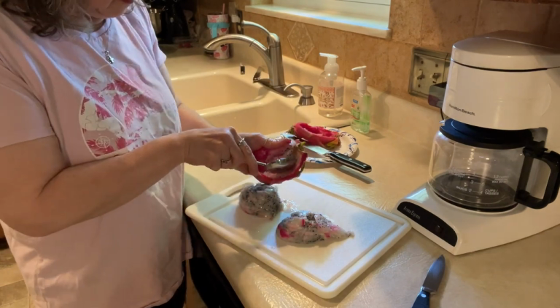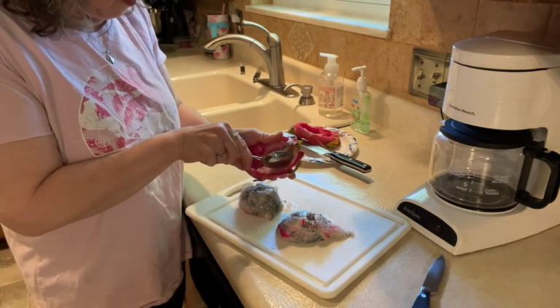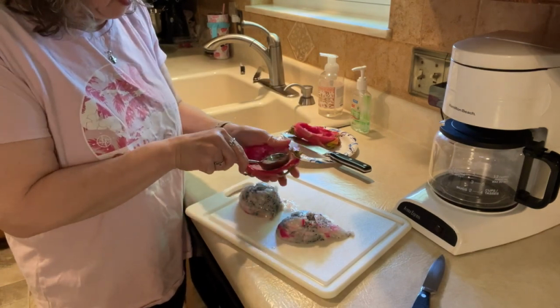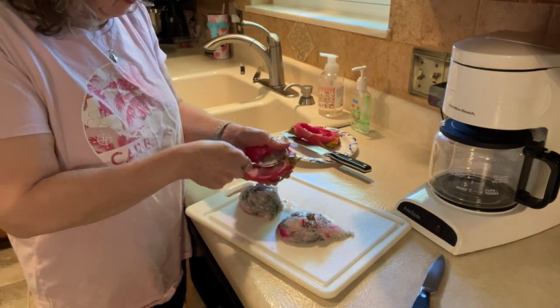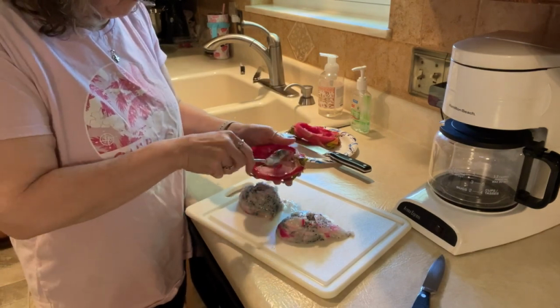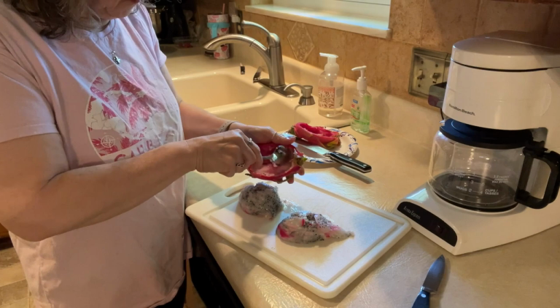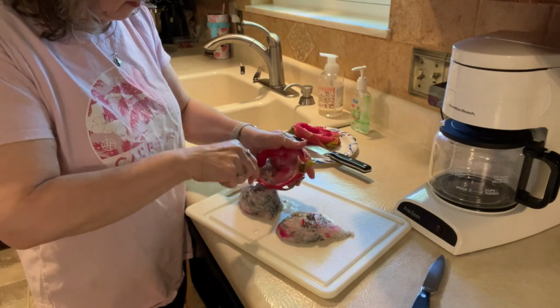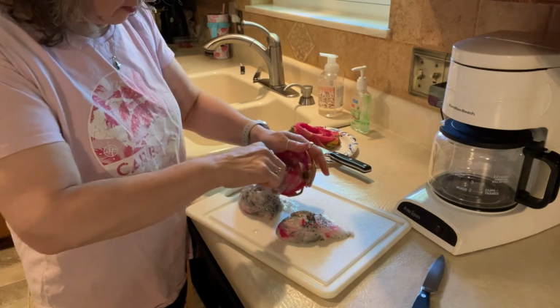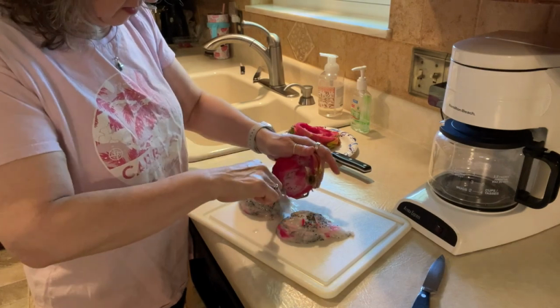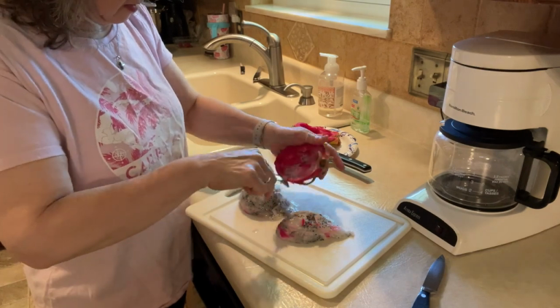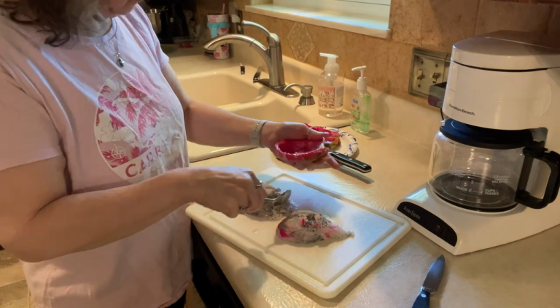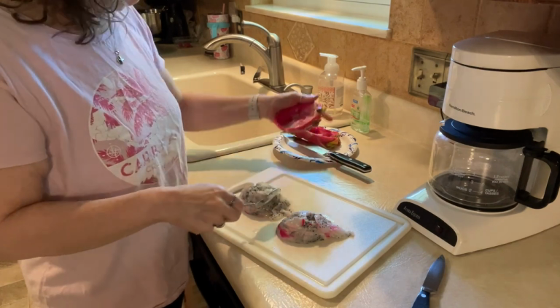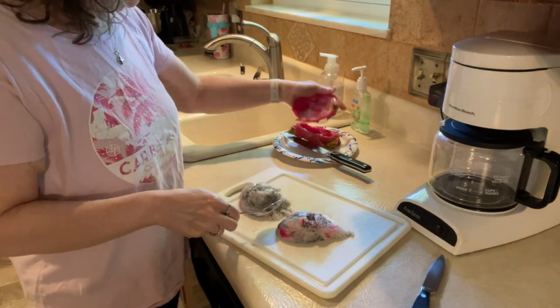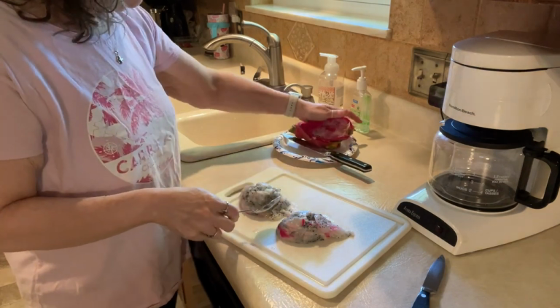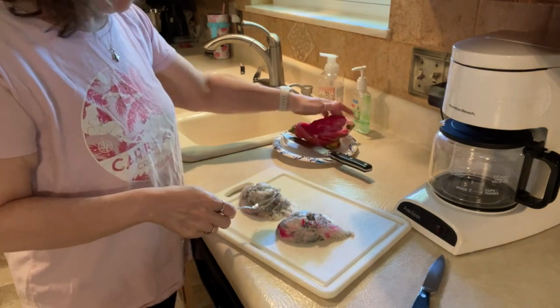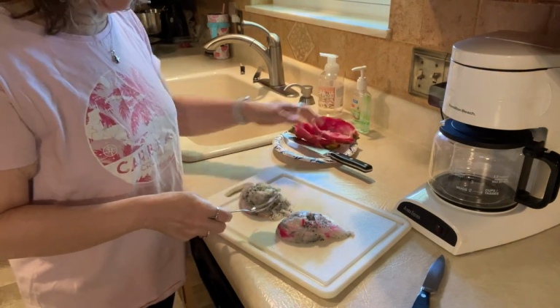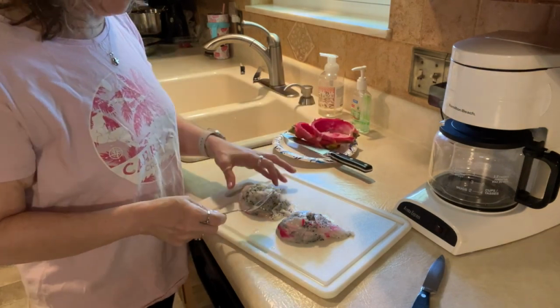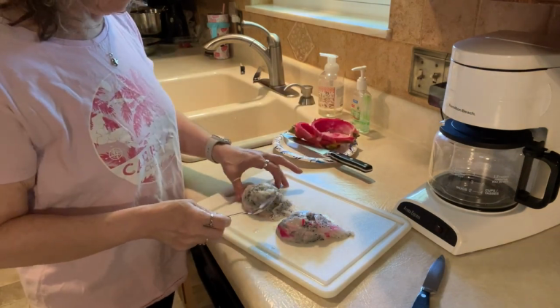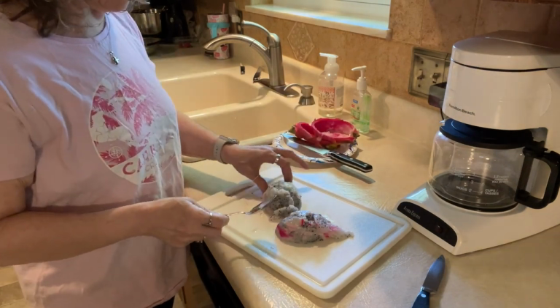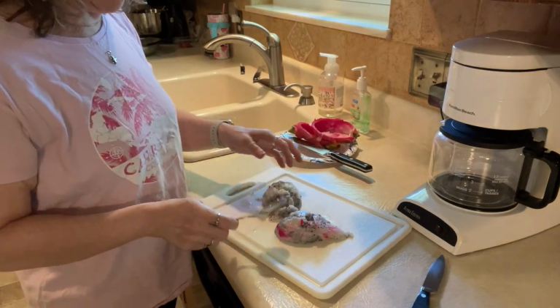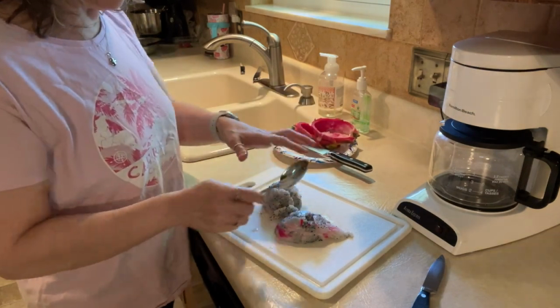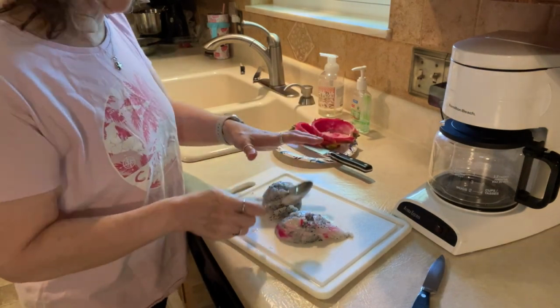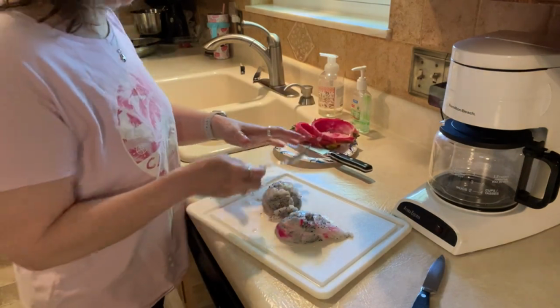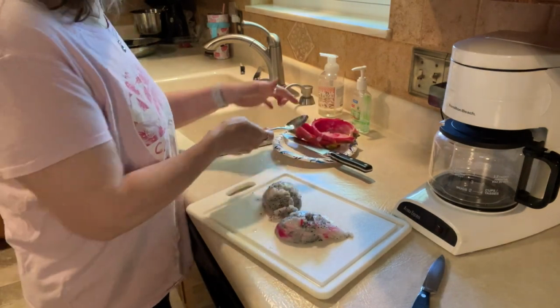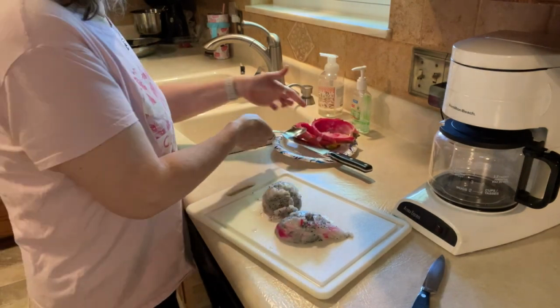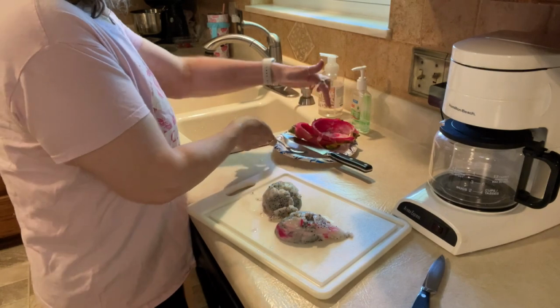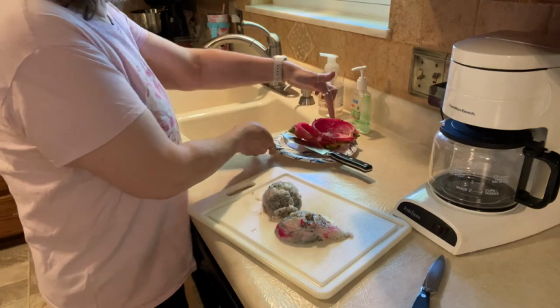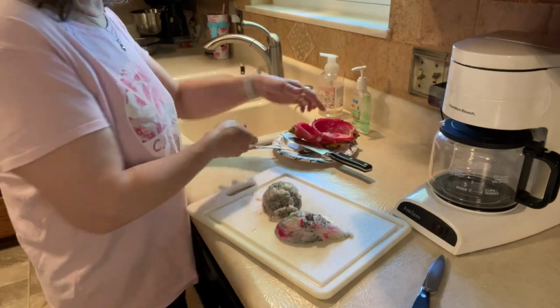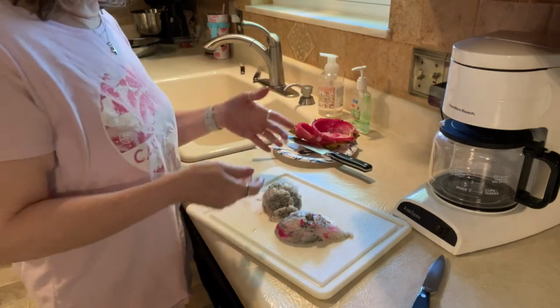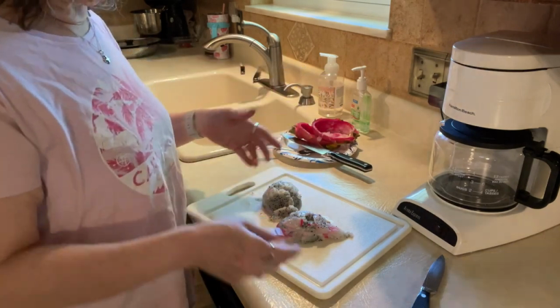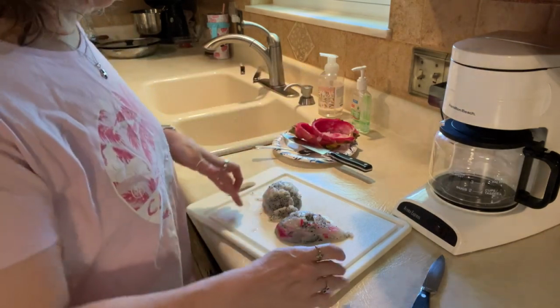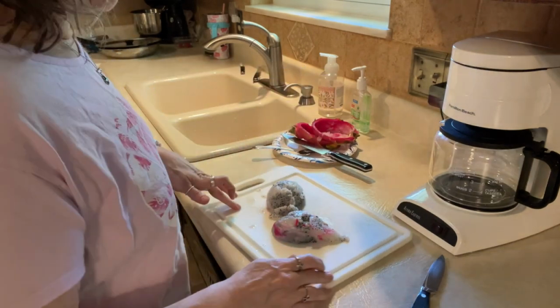Let's scoop that out. And then in the video she cut it up and served it back in there and made it look fancy.